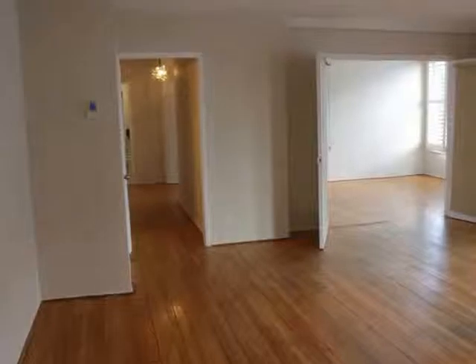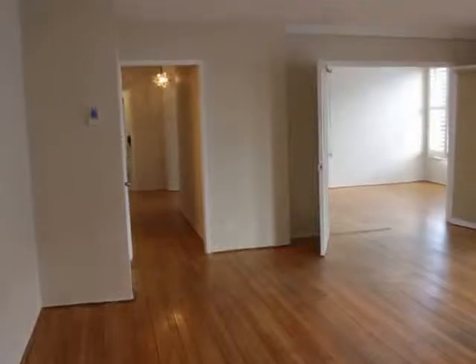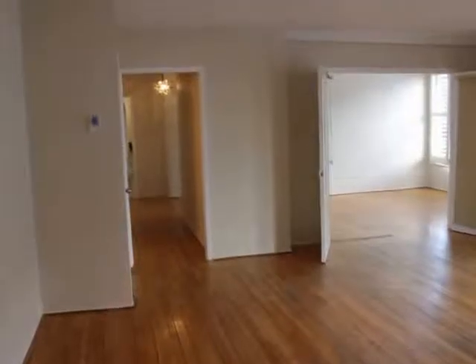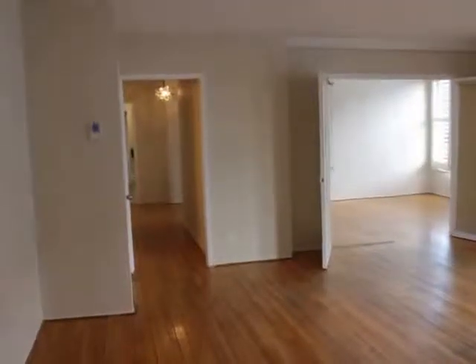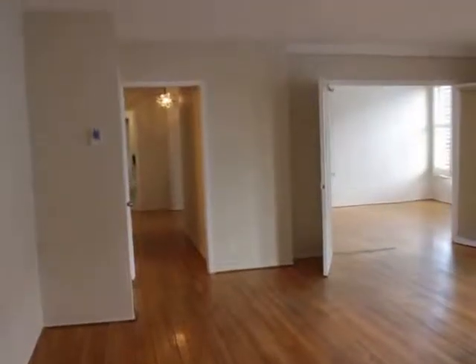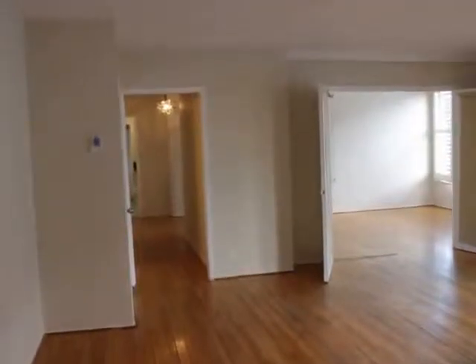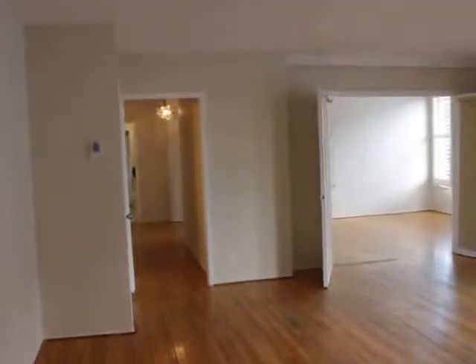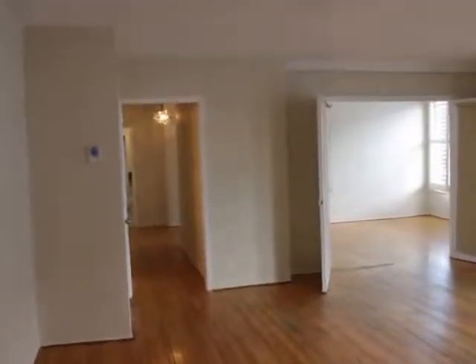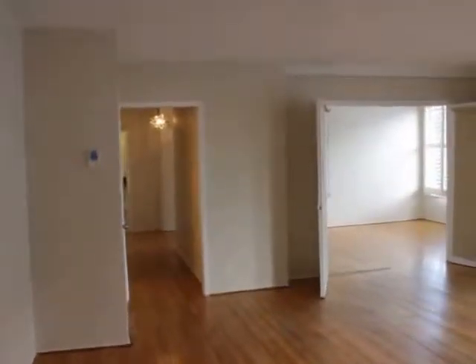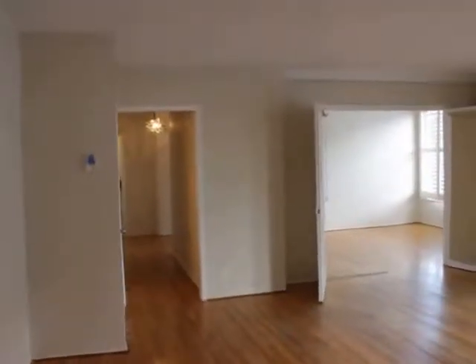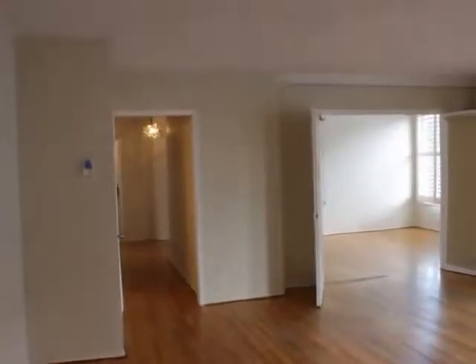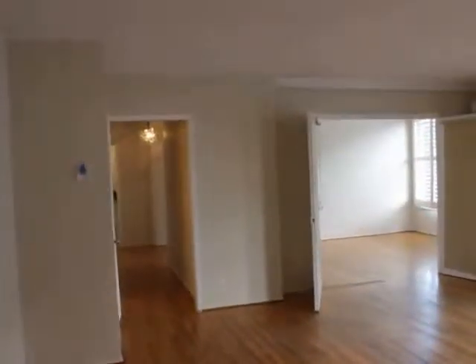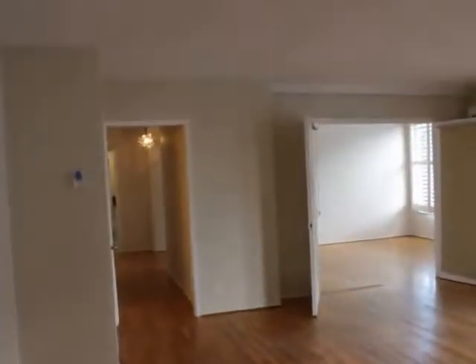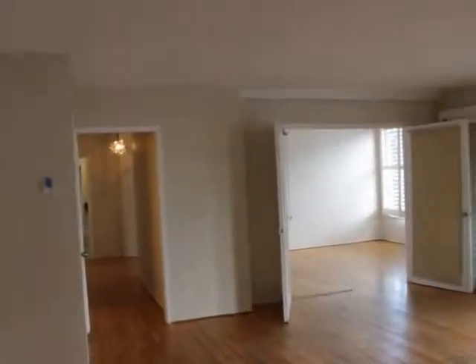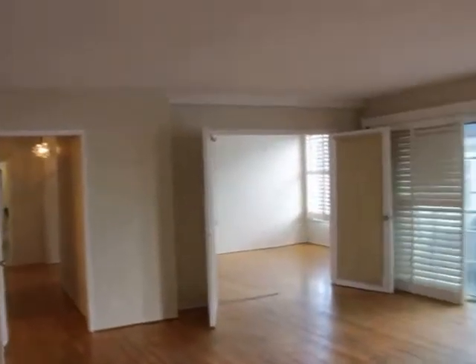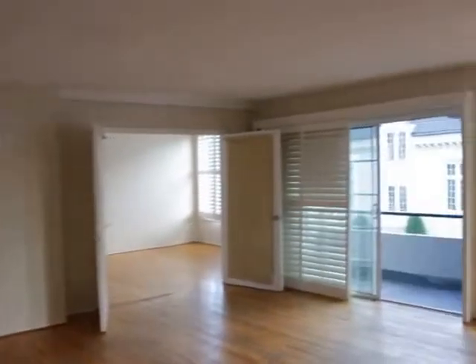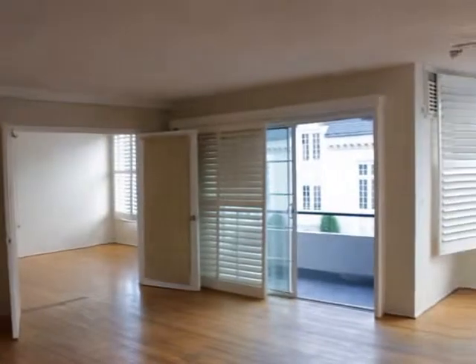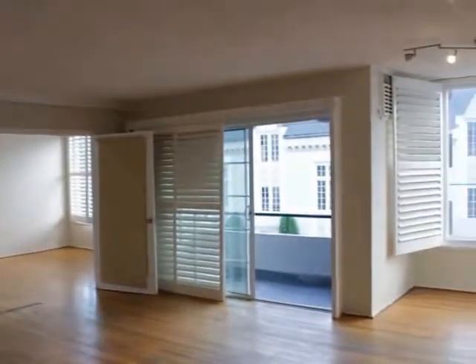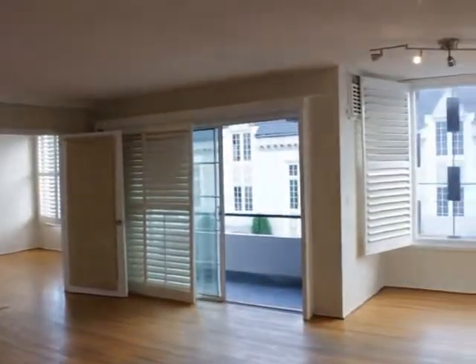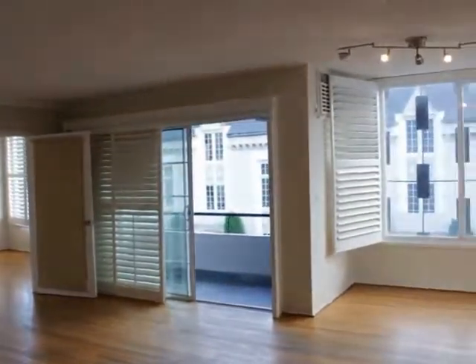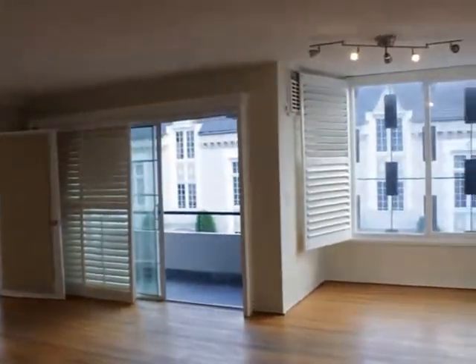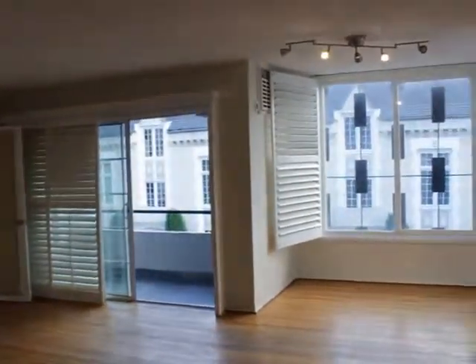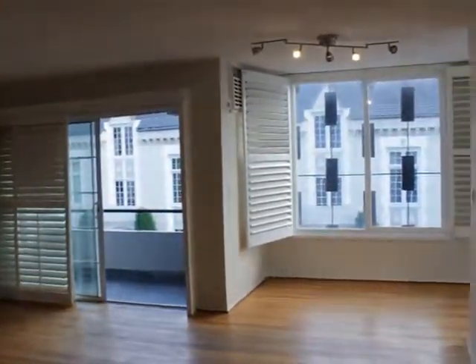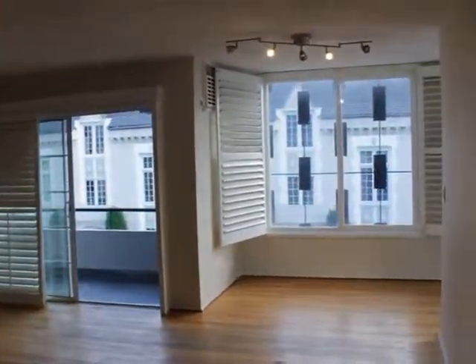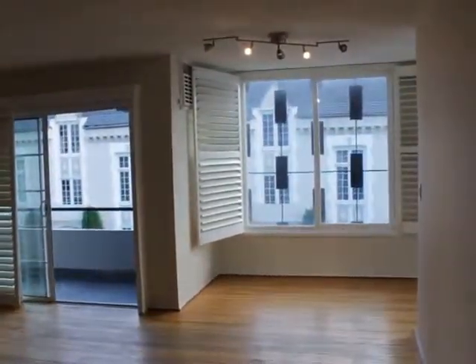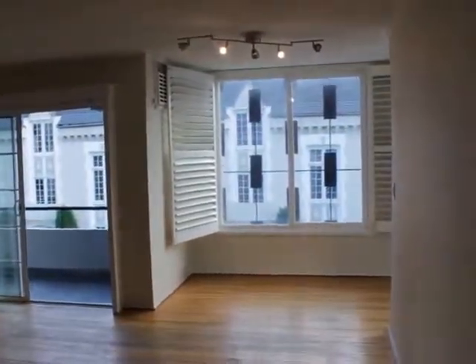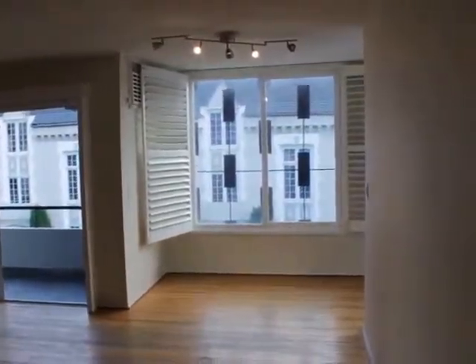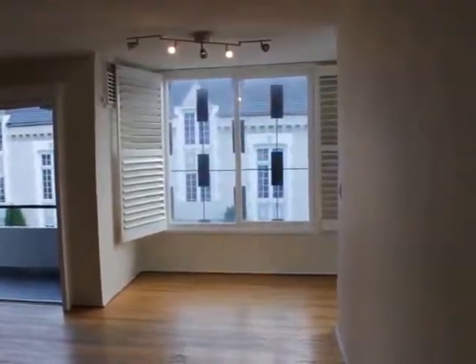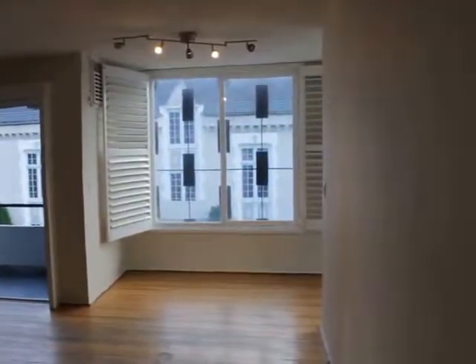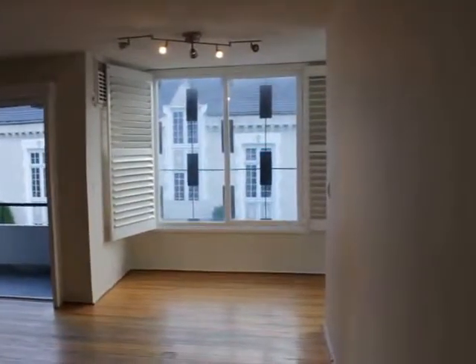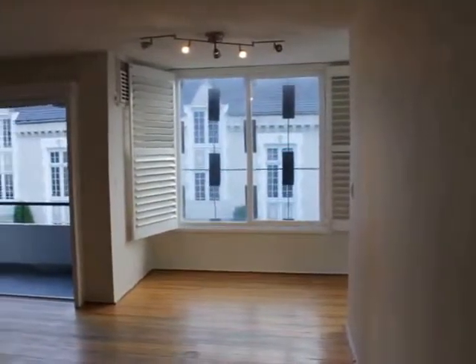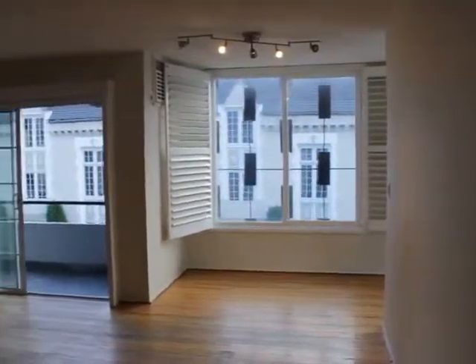Hello. We are watching a video tour of a two-bedroom, two-bathroom located in West Hollywood on Fountain Avenue and North Harbor Avenue.